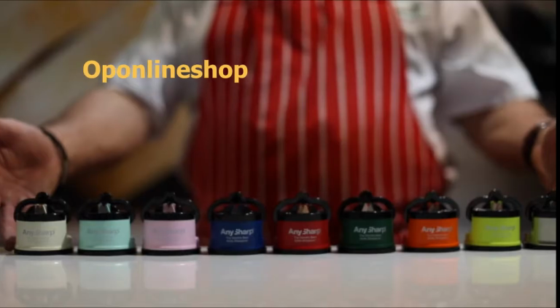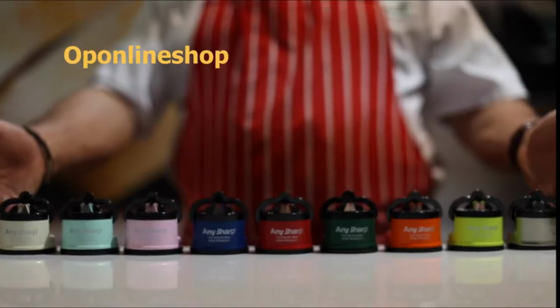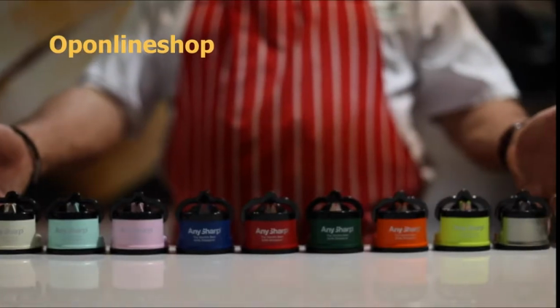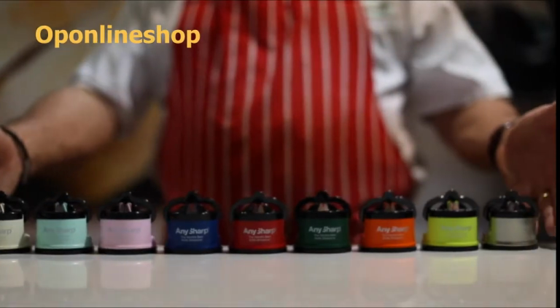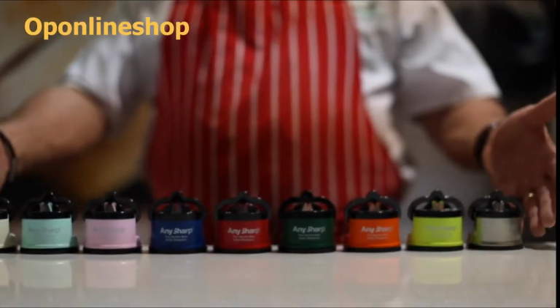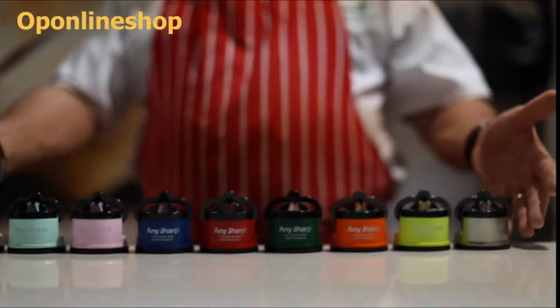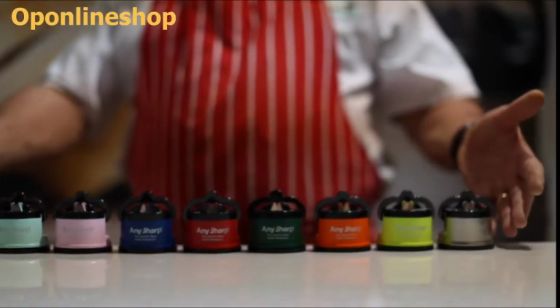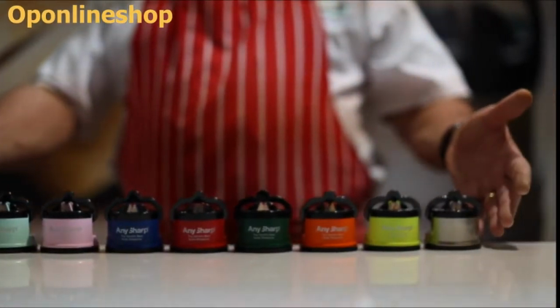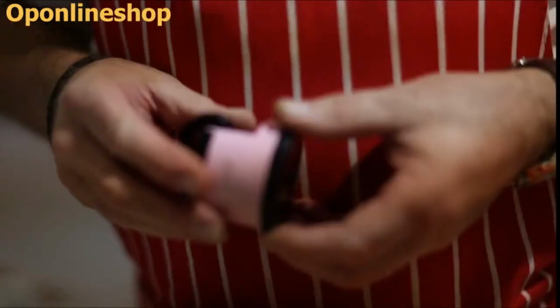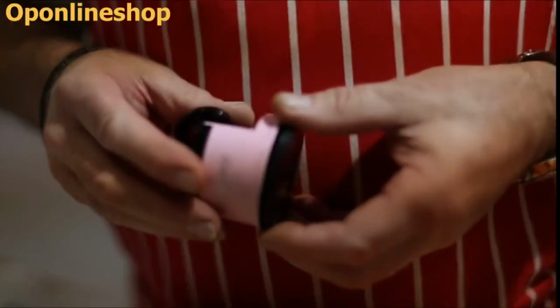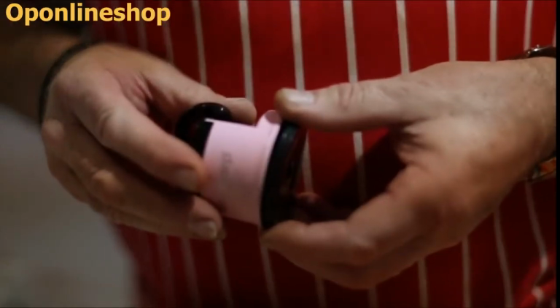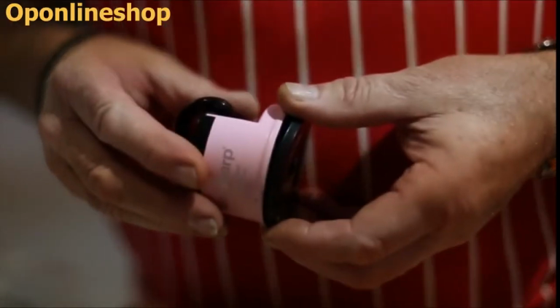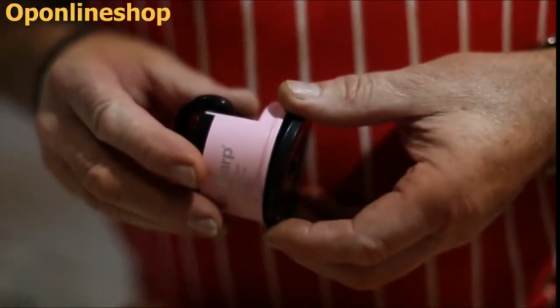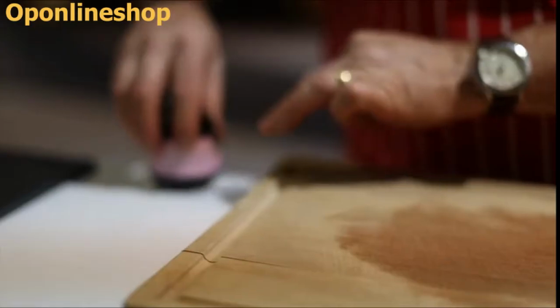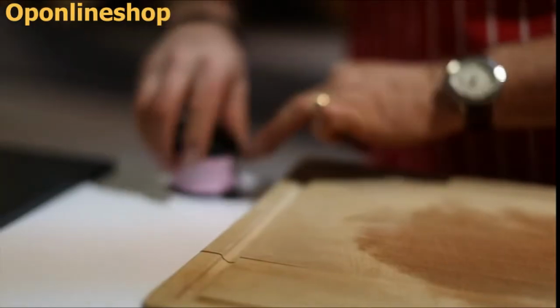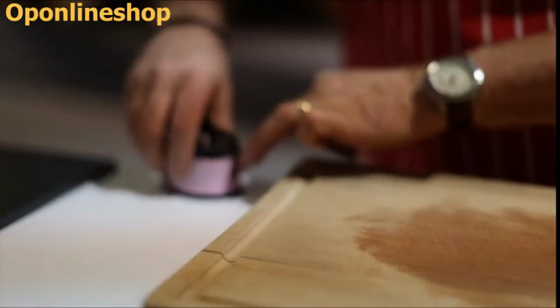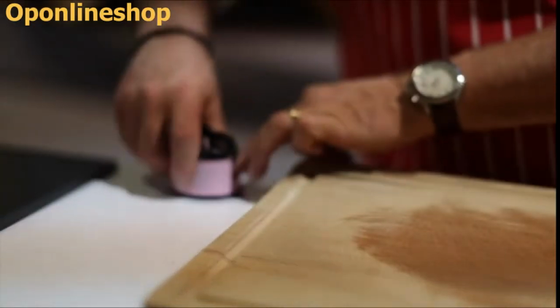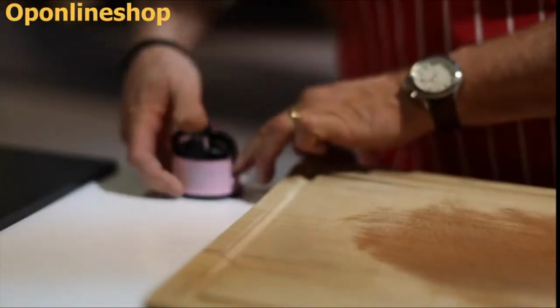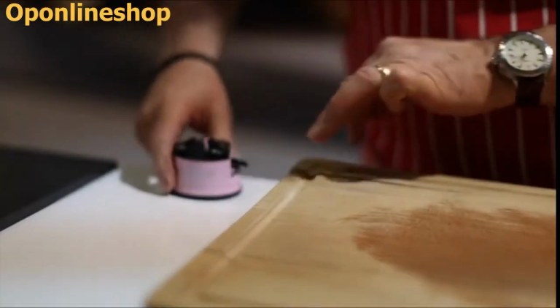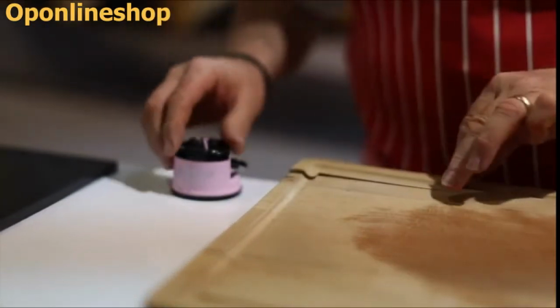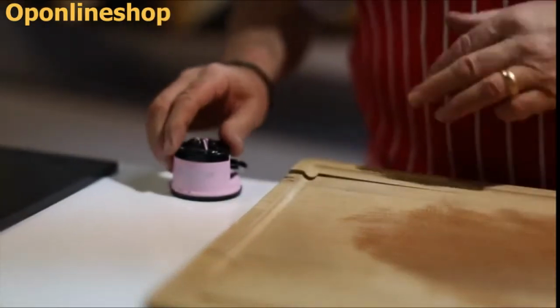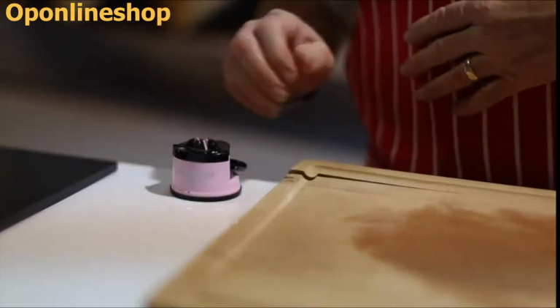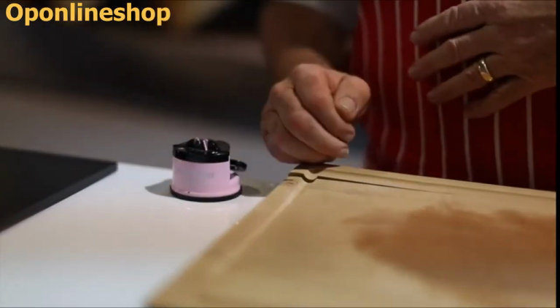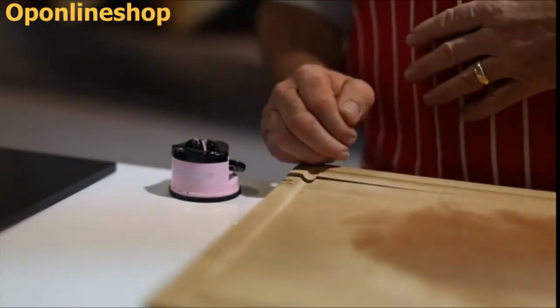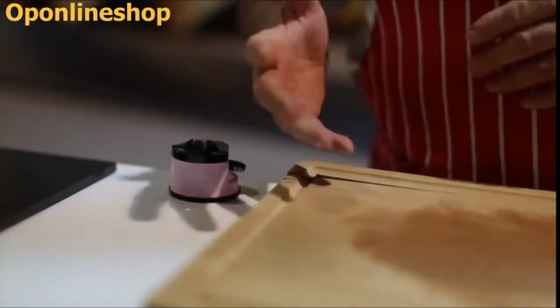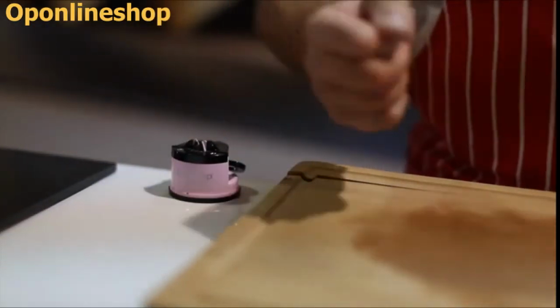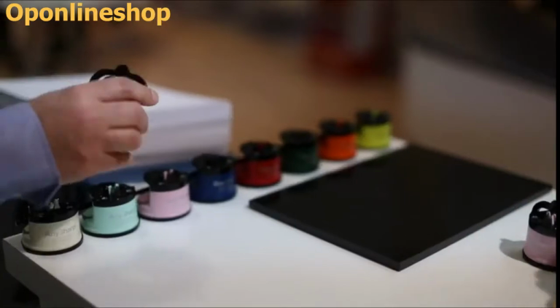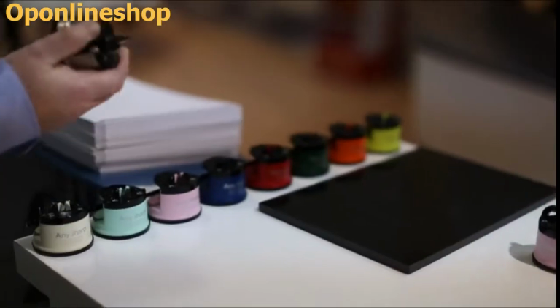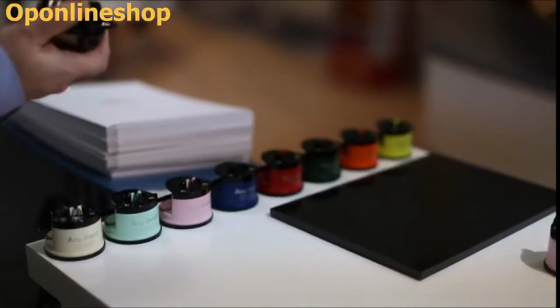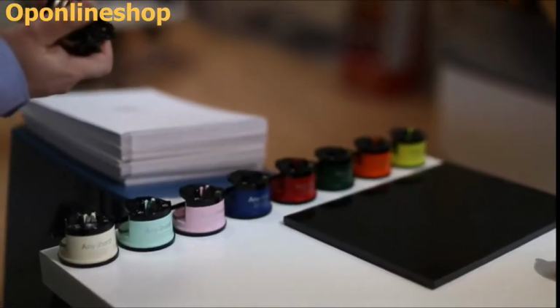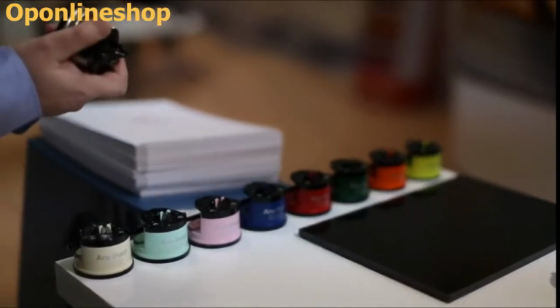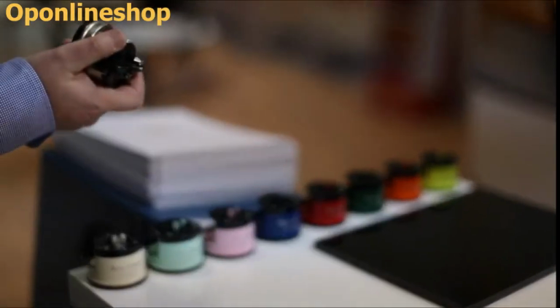Hello there, I'd like to introduce you to the Any Sharp Suction Base Knife Sharpener. You stick it down onto your work surface like that — it doesn't move and you don't have to hold it.